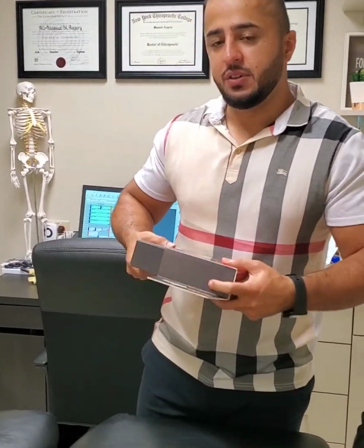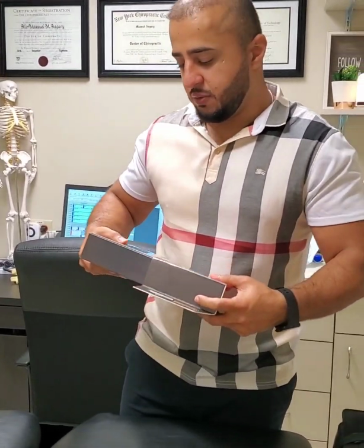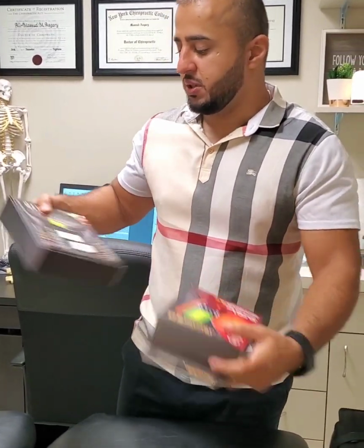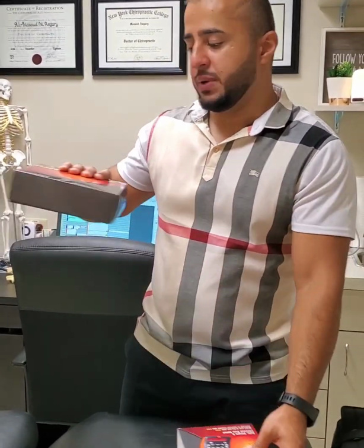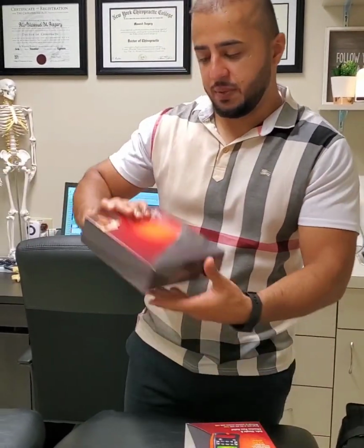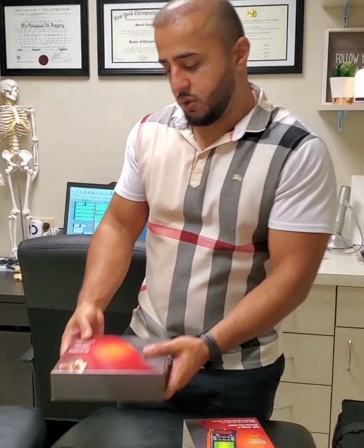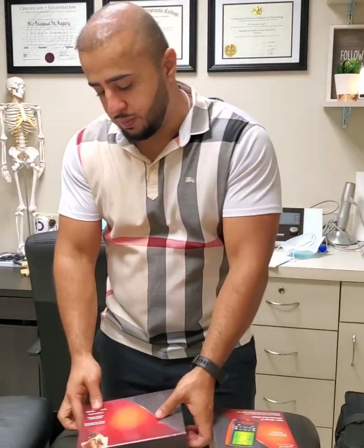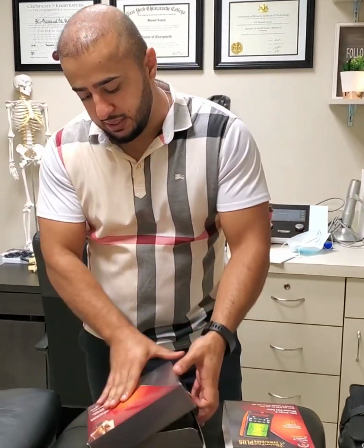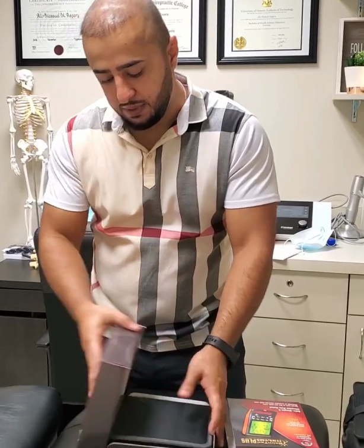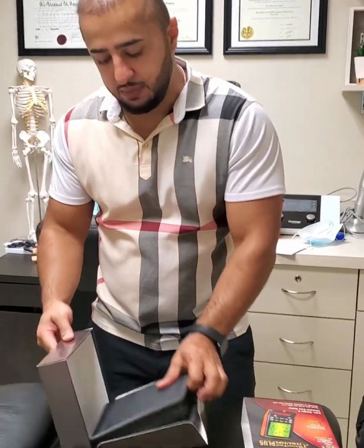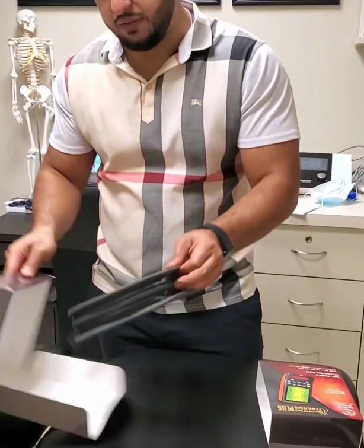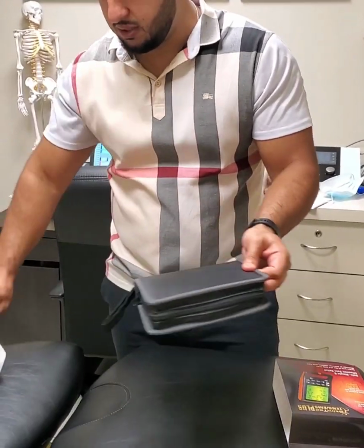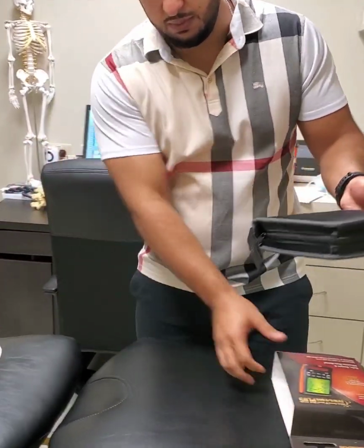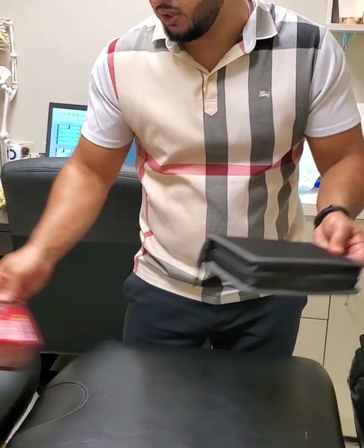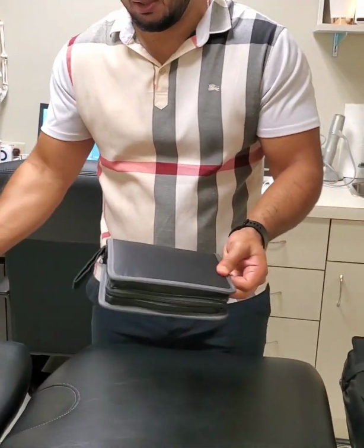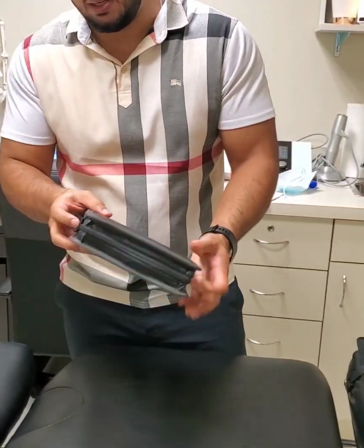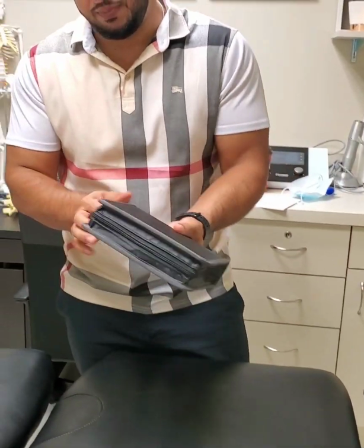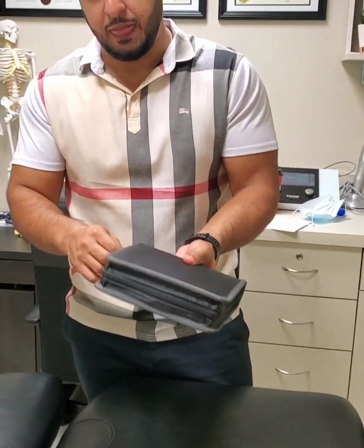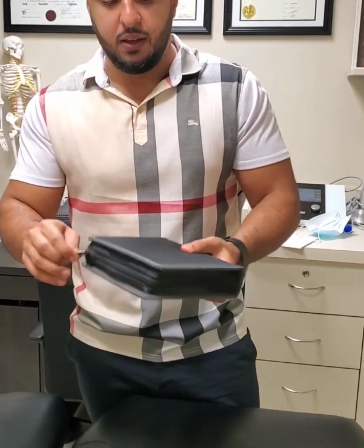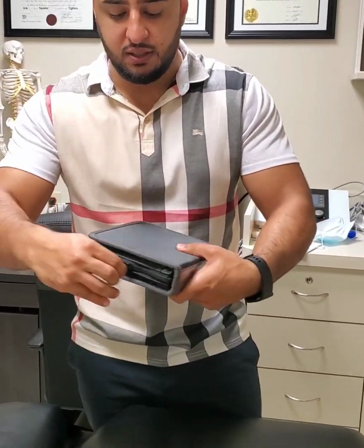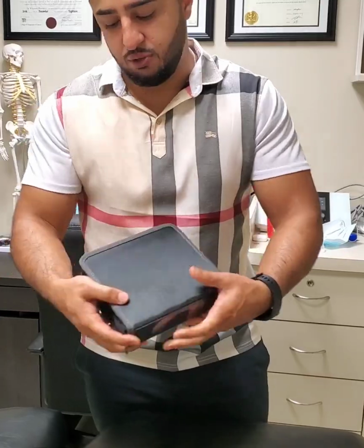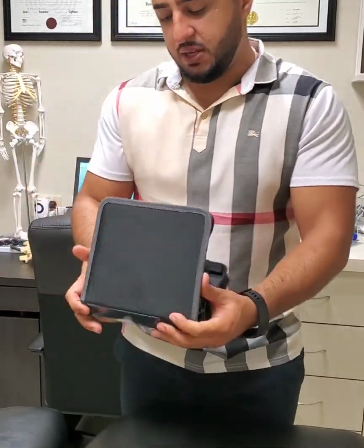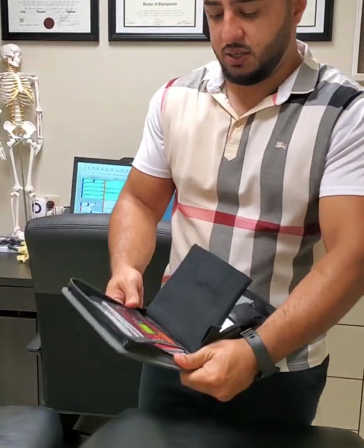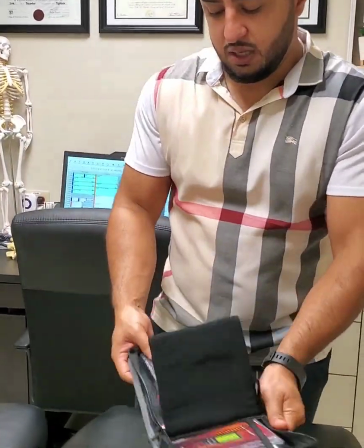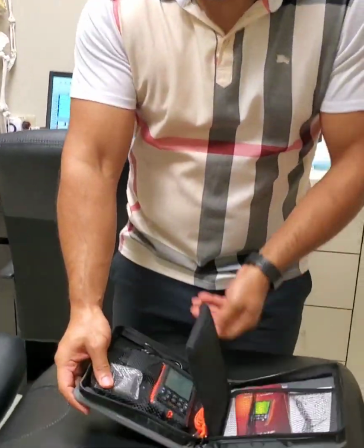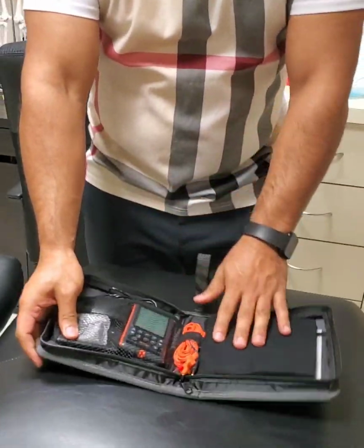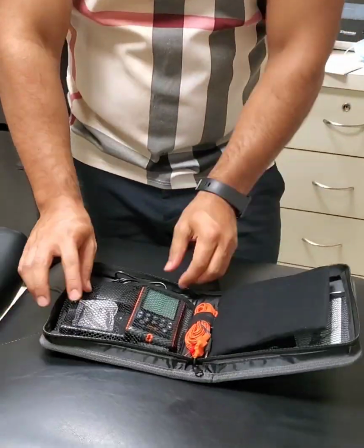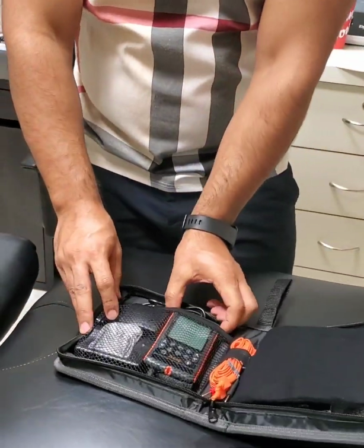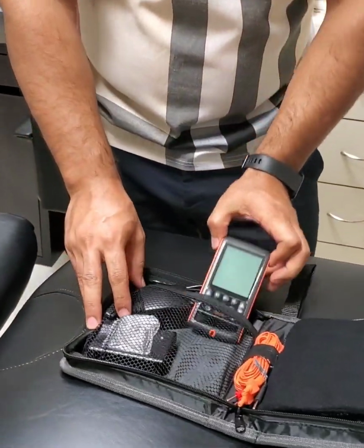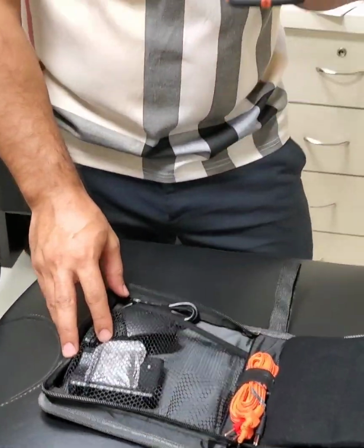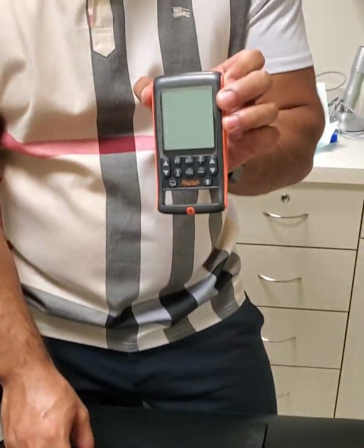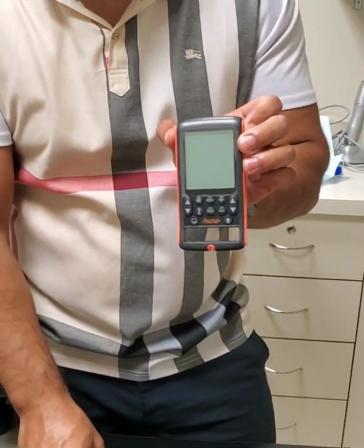First thing is you're going to open it up. When you open it up, it comes with a travel kit. Inside the travel kit, you will be having first the TENS machine itself.